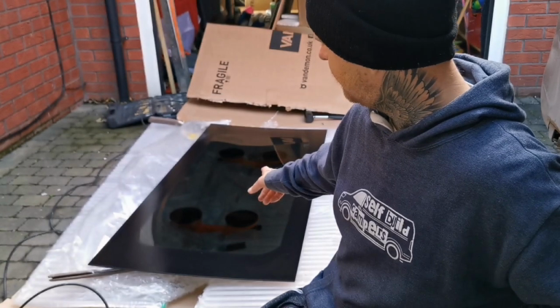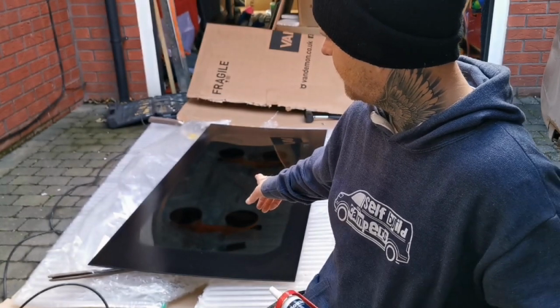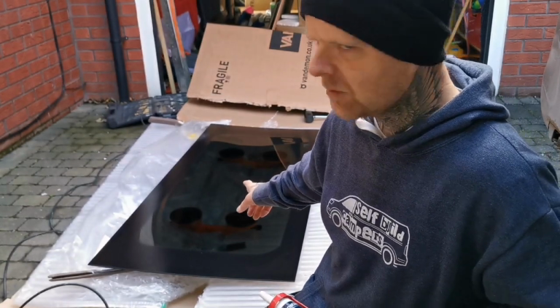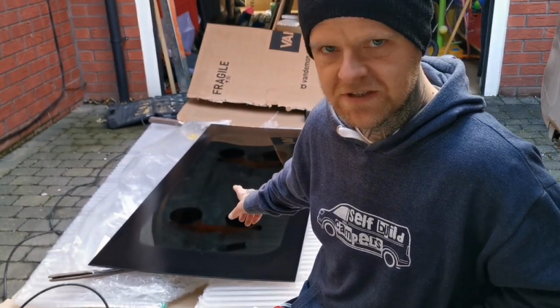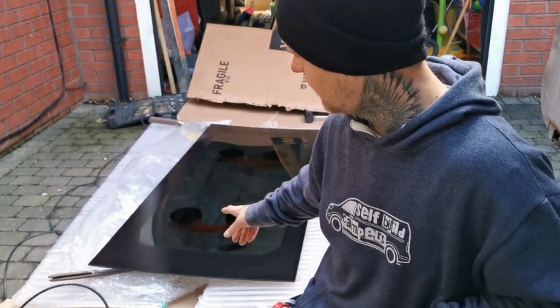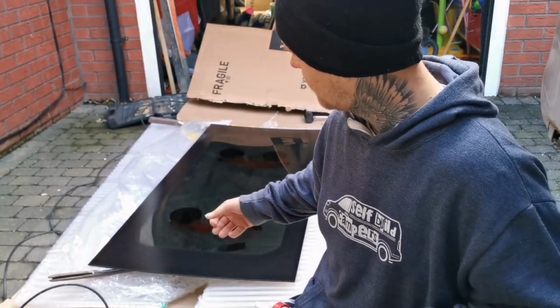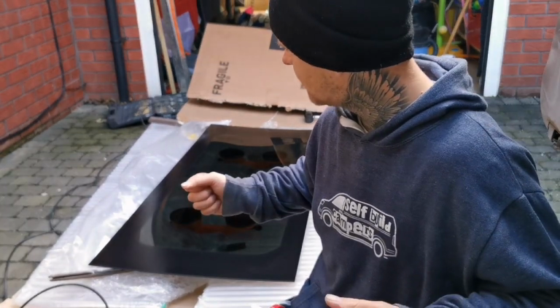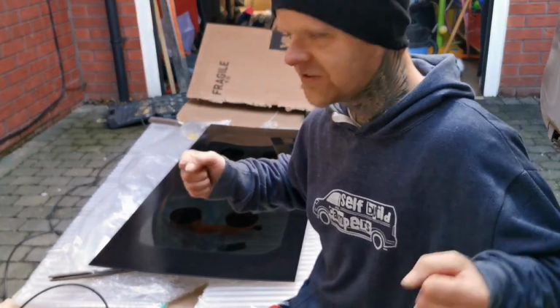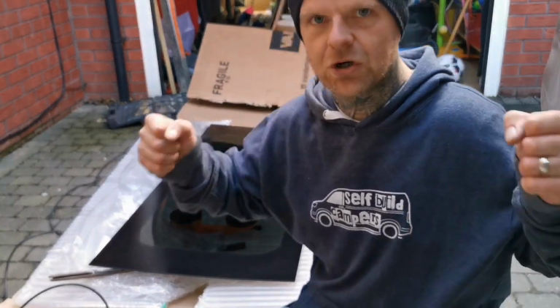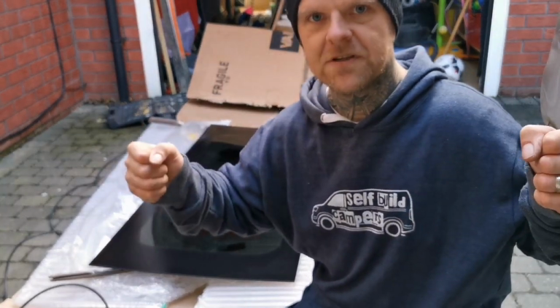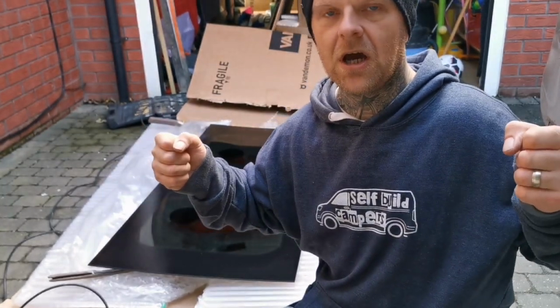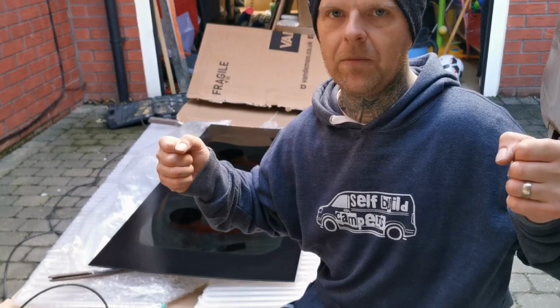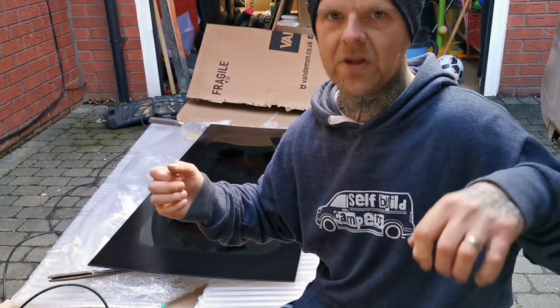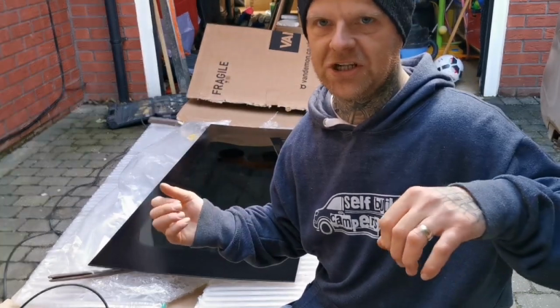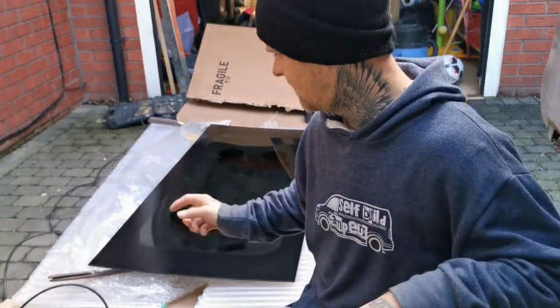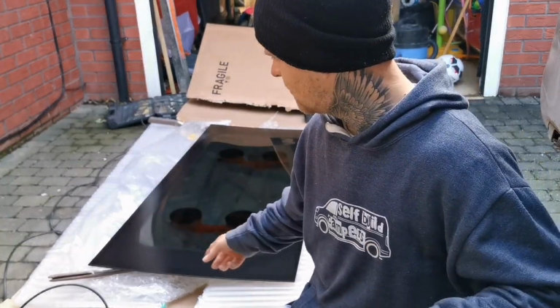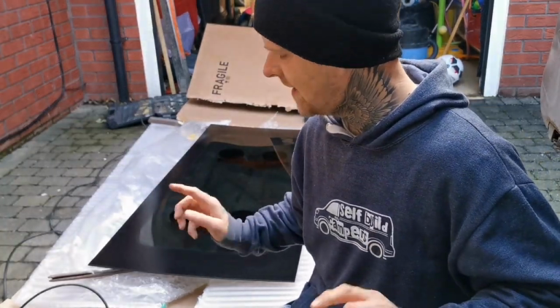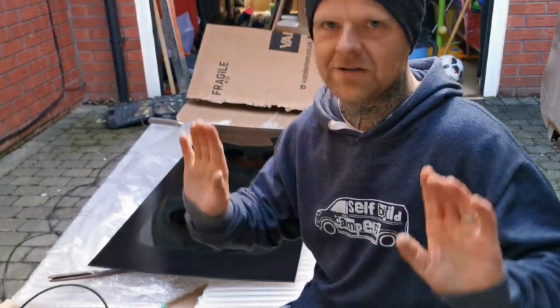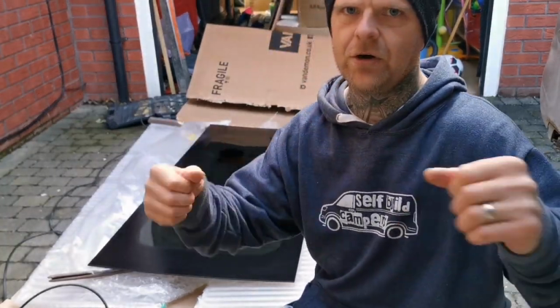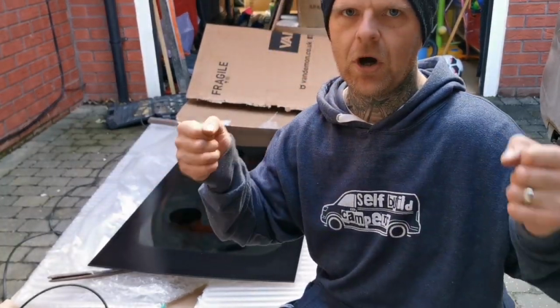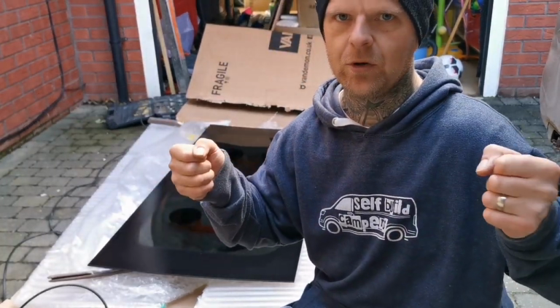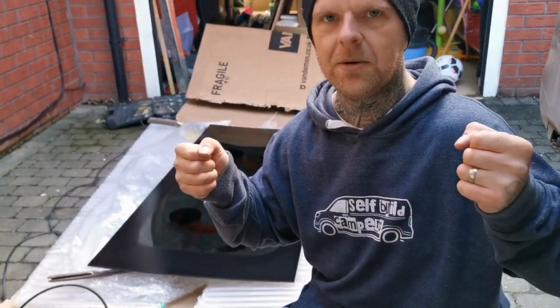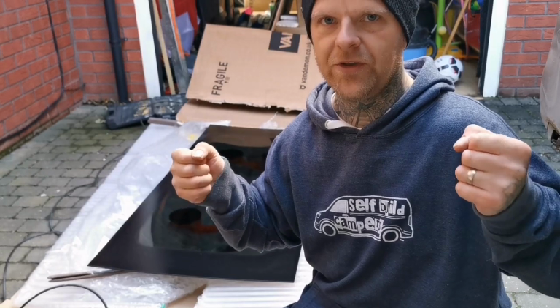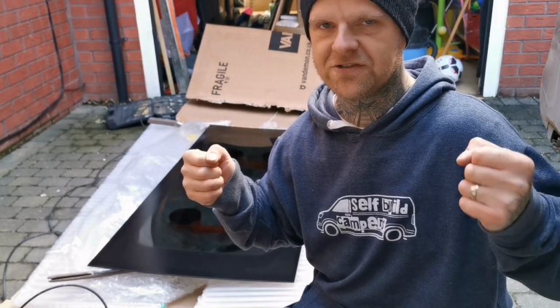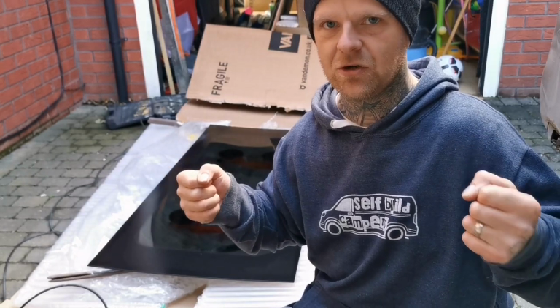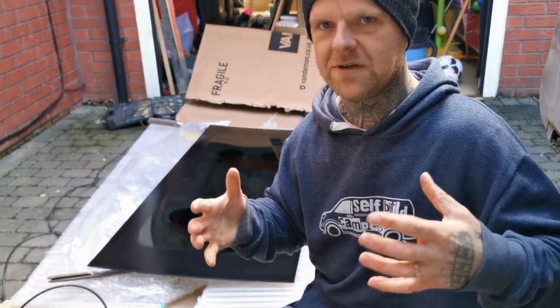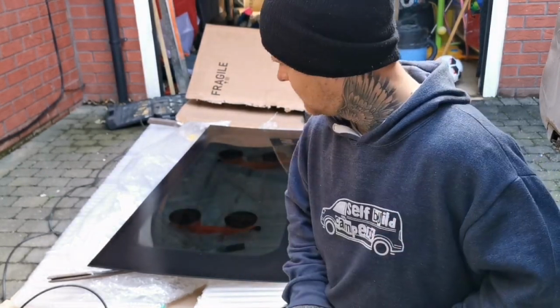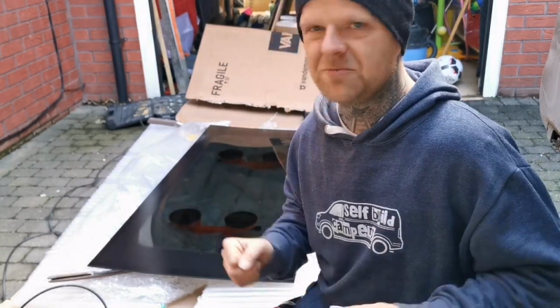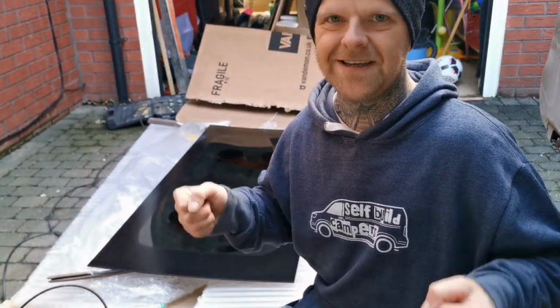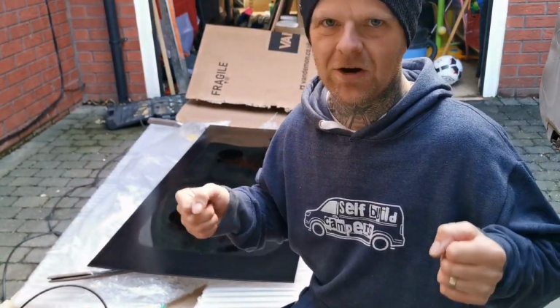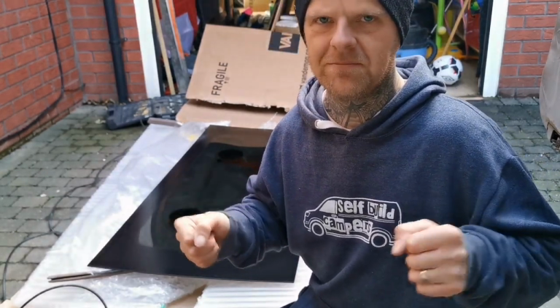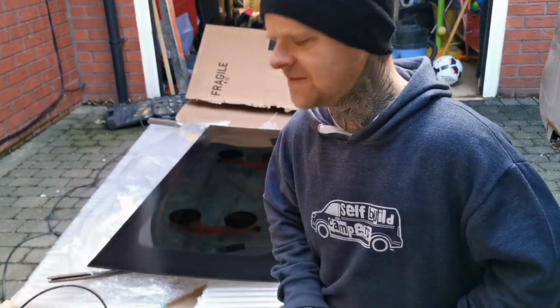Underneath the window I've got suction cups. Once I've got the glue on, I can turn it over and hold it up by the orange suction cups, which makes it much easier to hold the window in place.